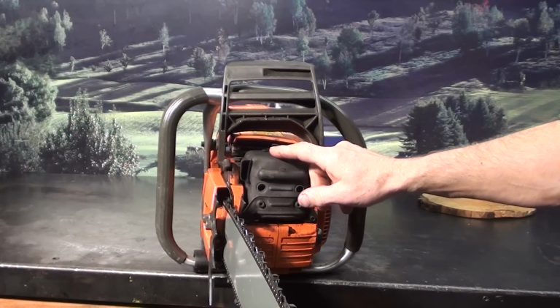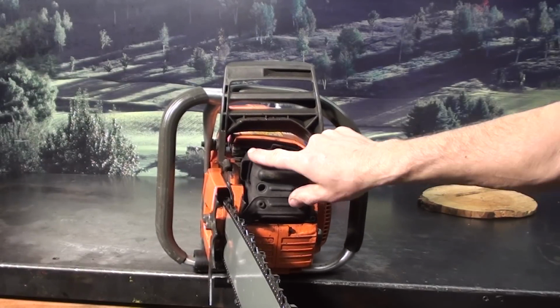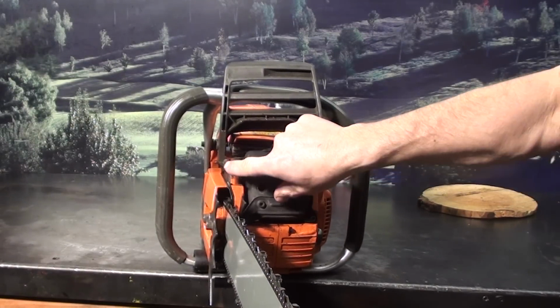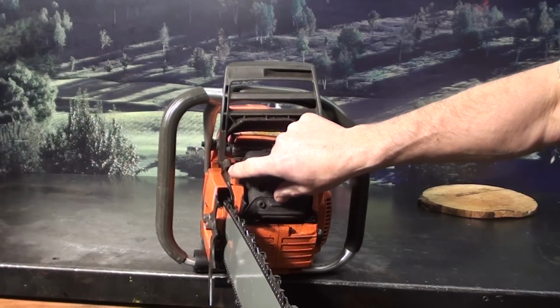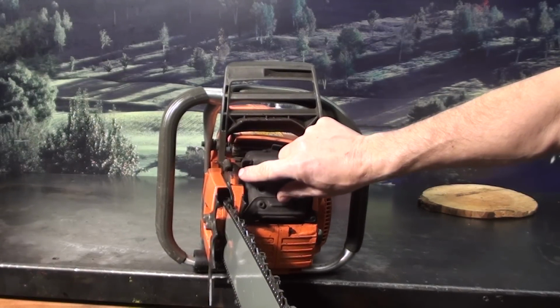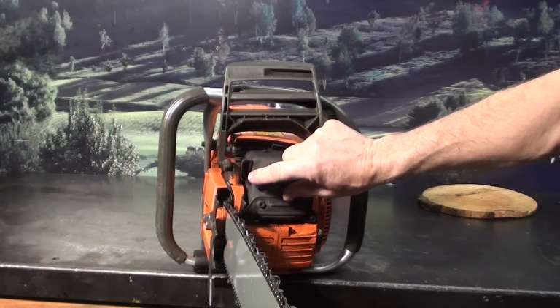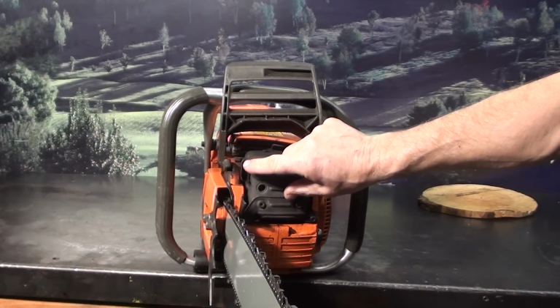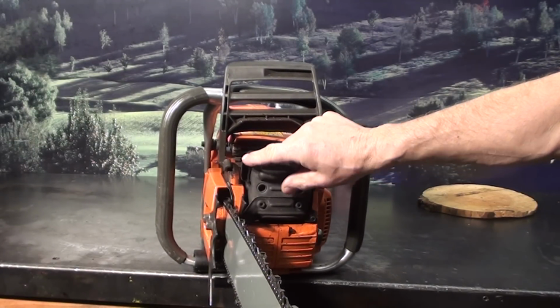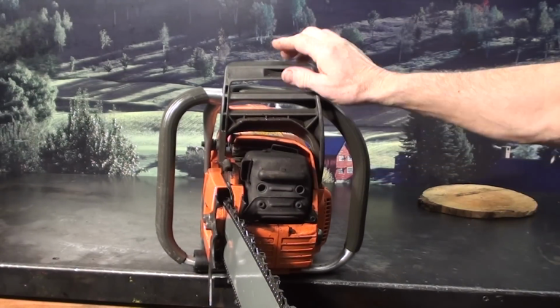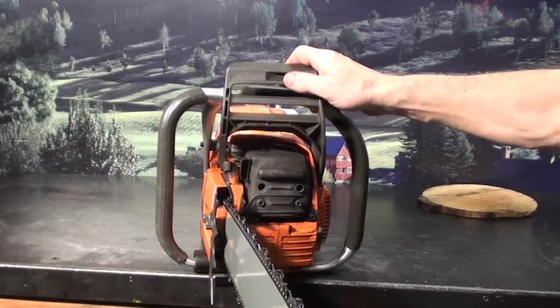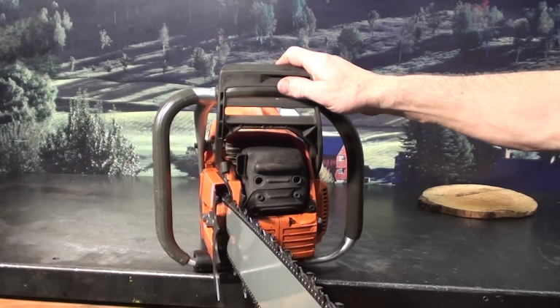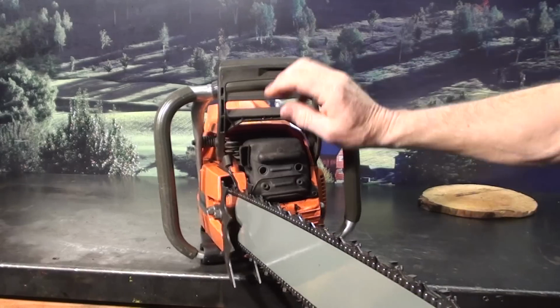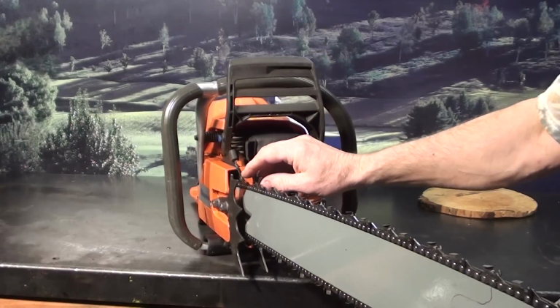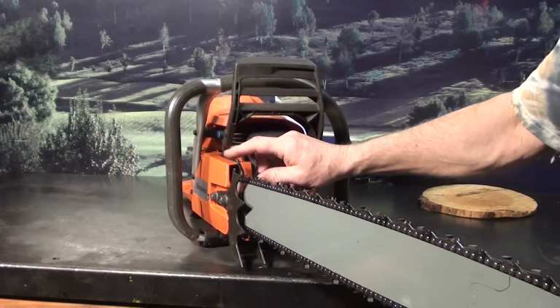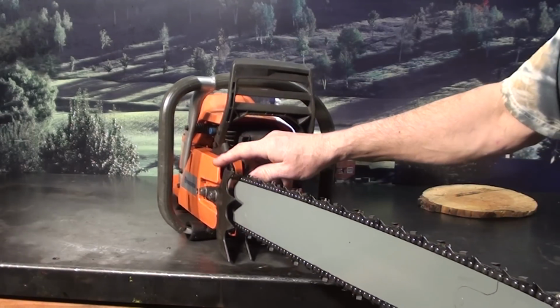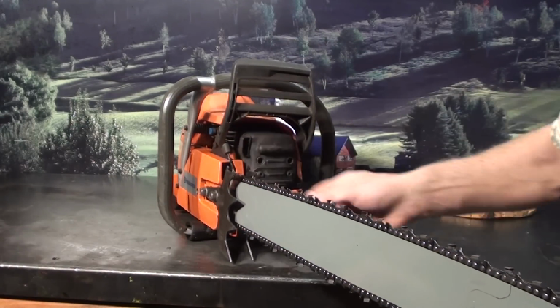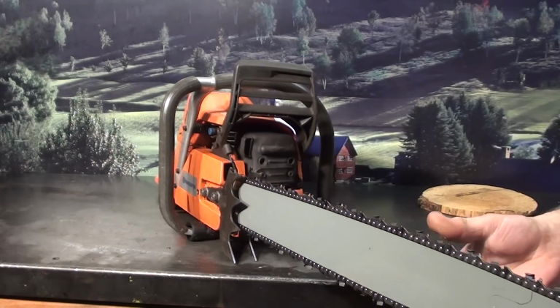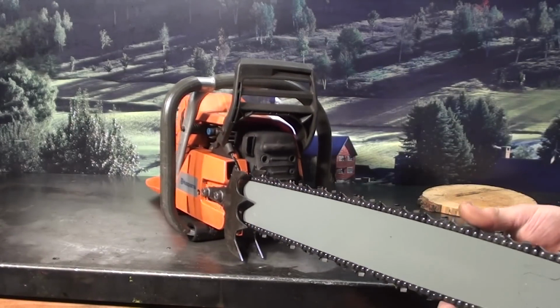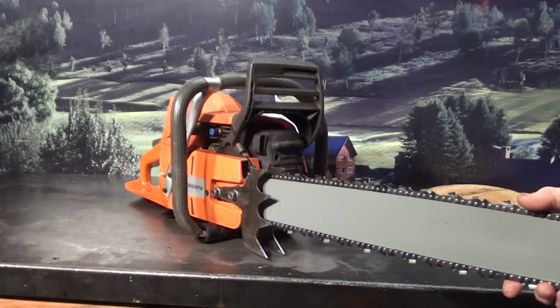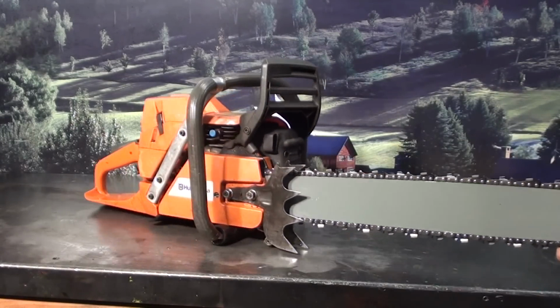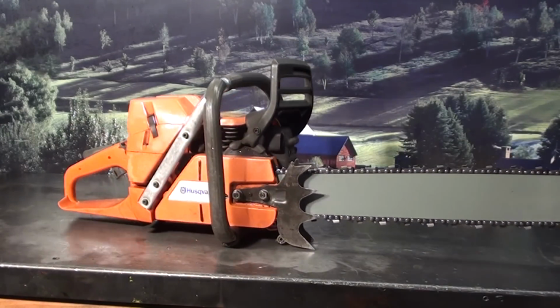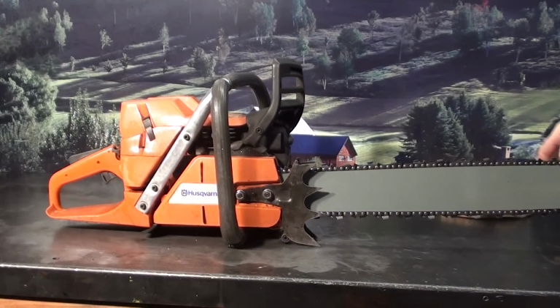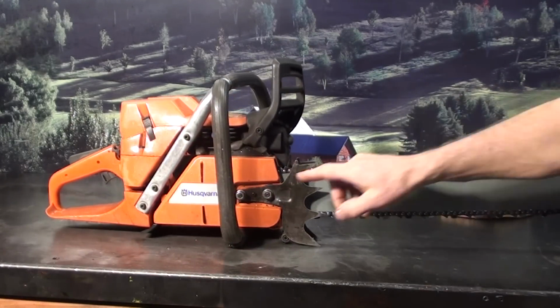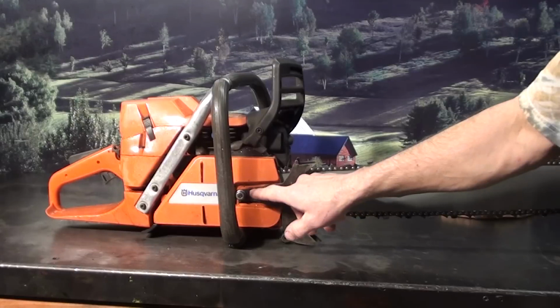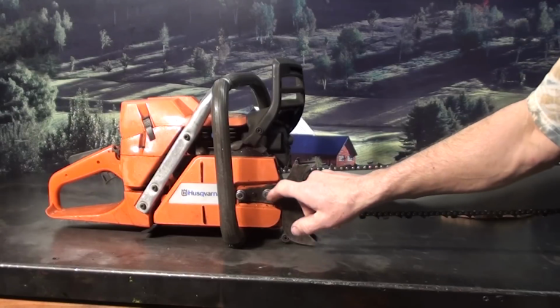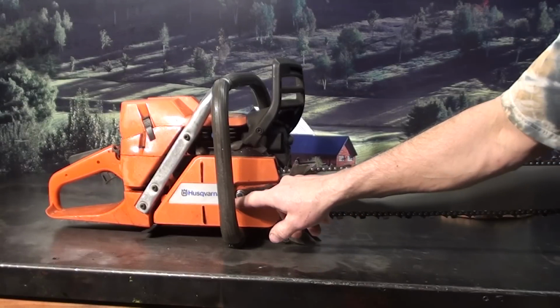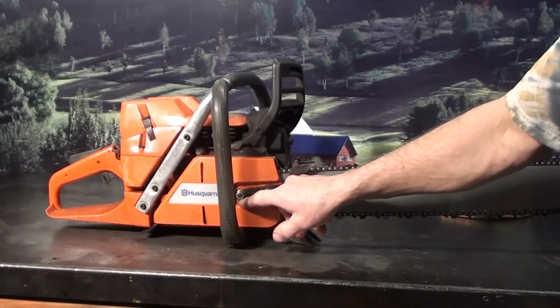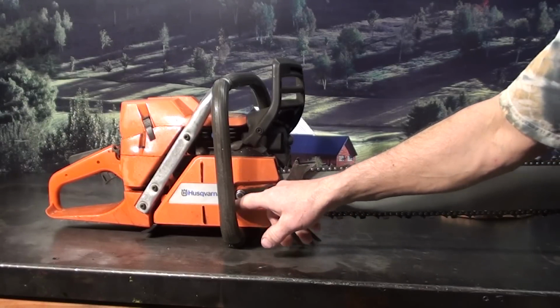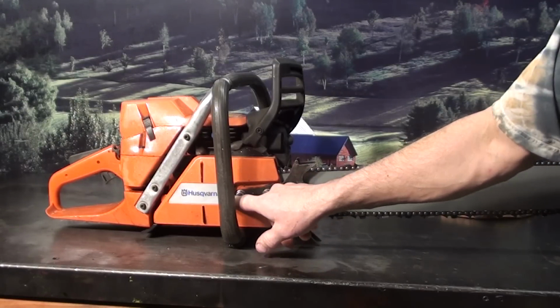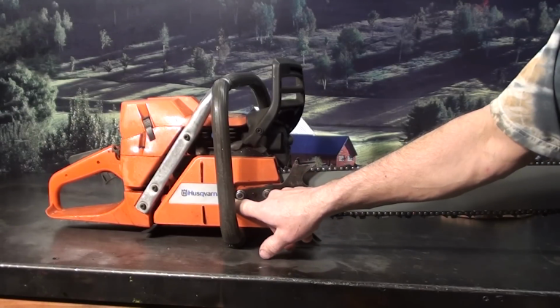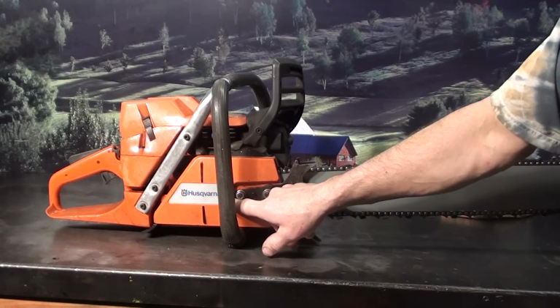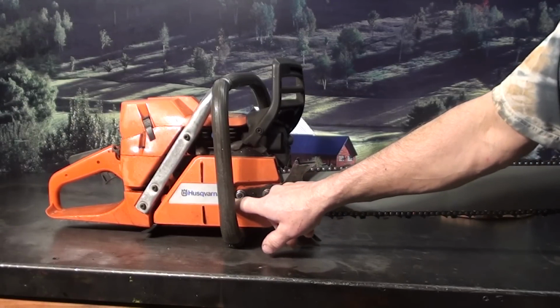And the exhaust port on the side right here. Two large falling spikes. The chain tensioner — loosen the two bar nuts up and right on the side is the chain tensioner.